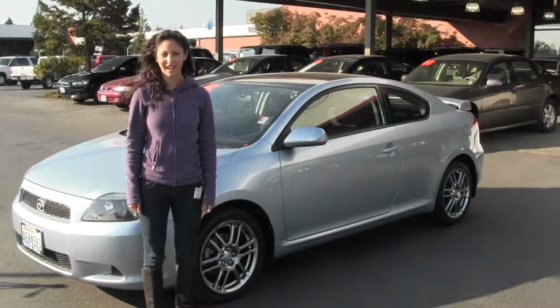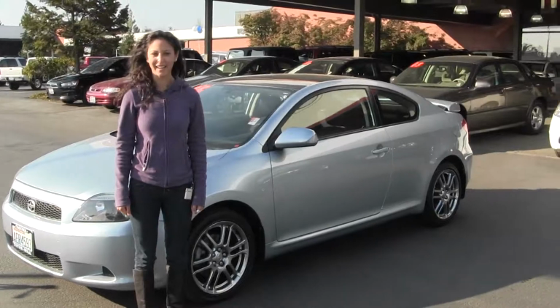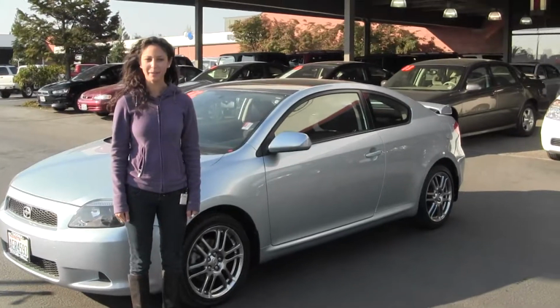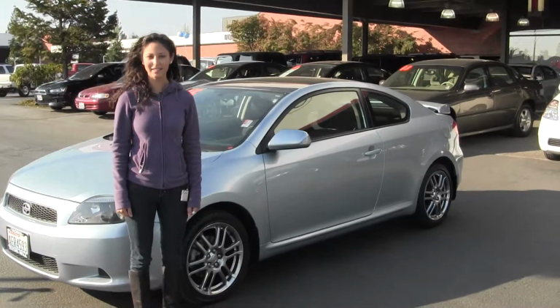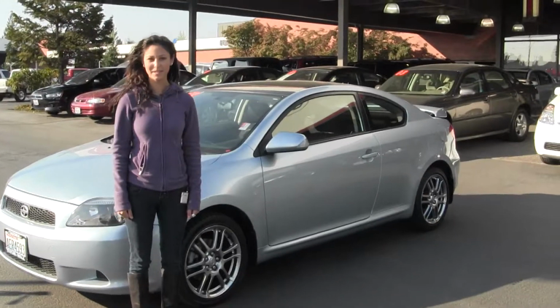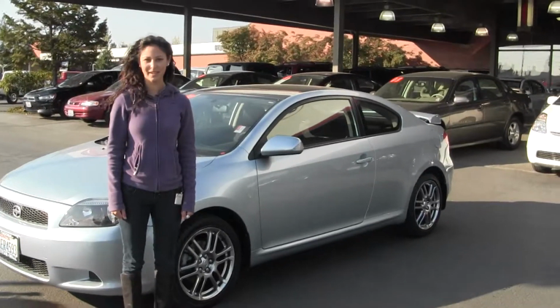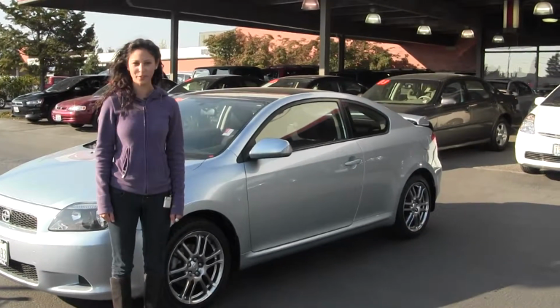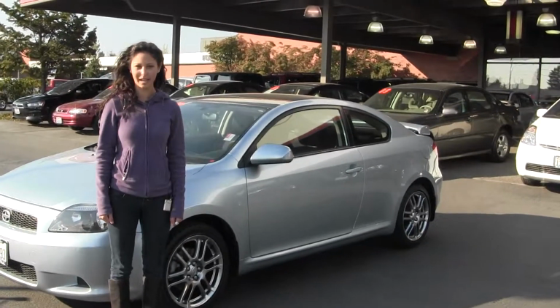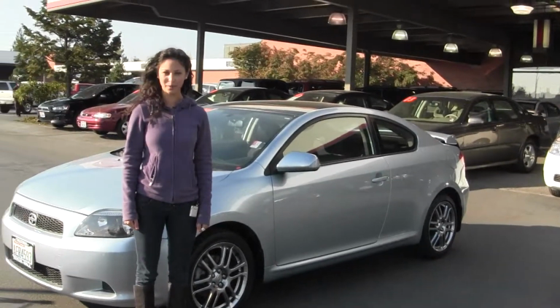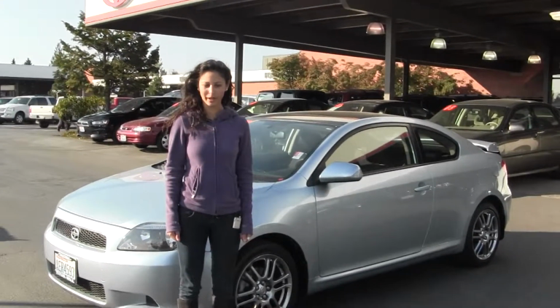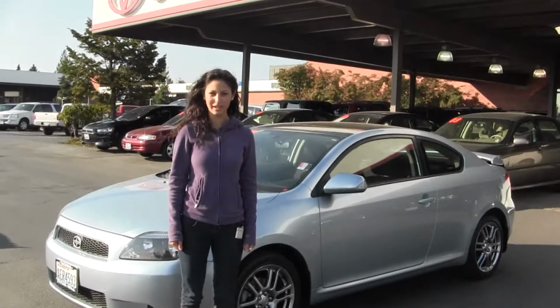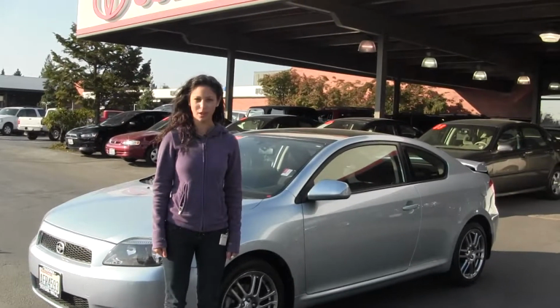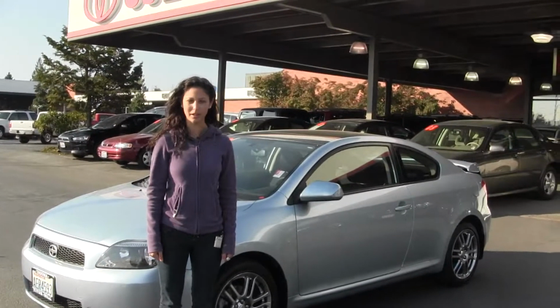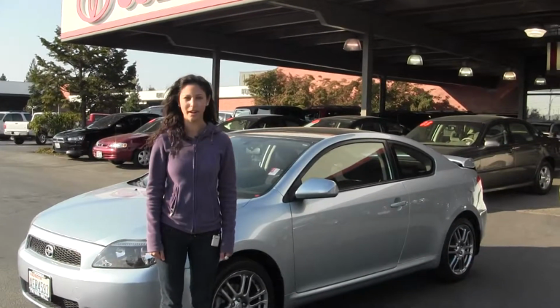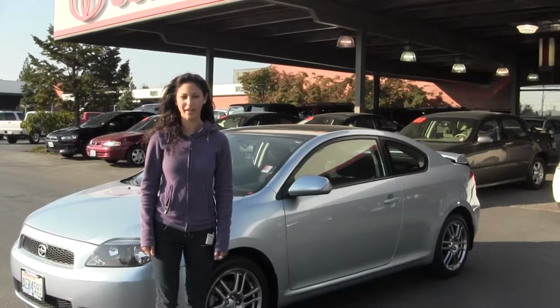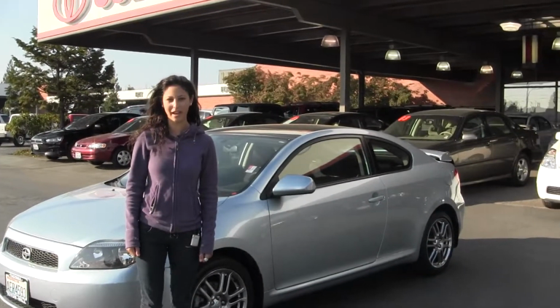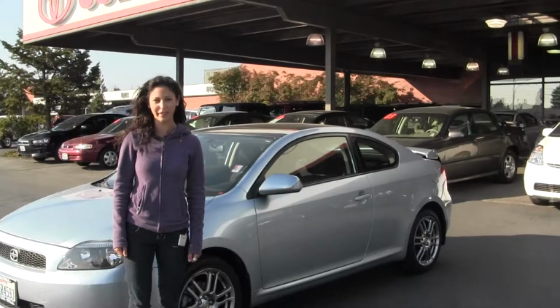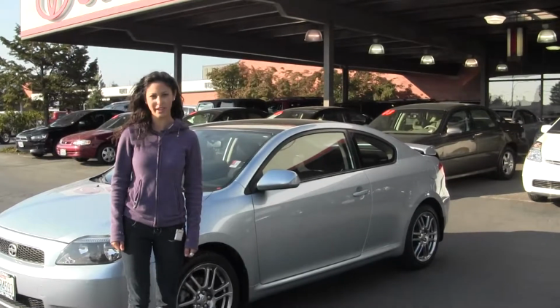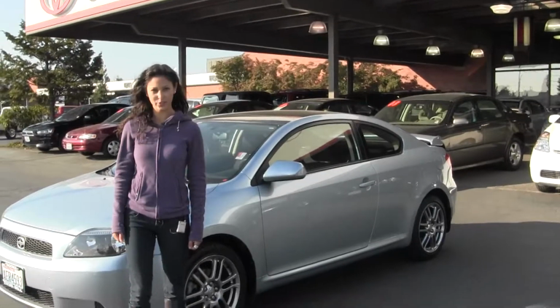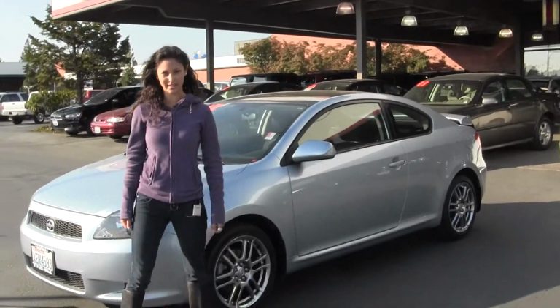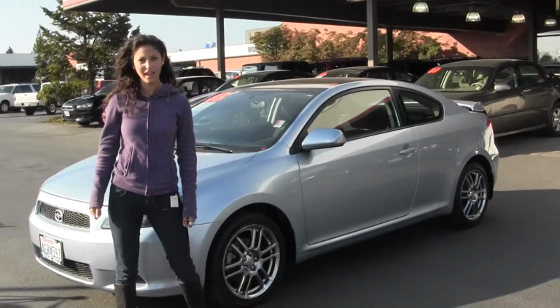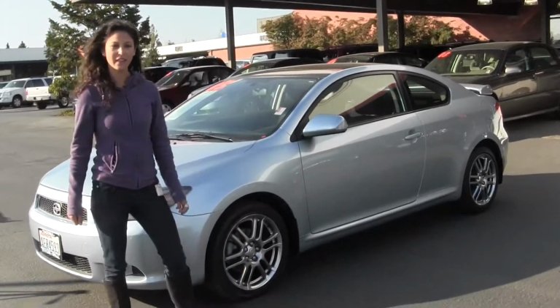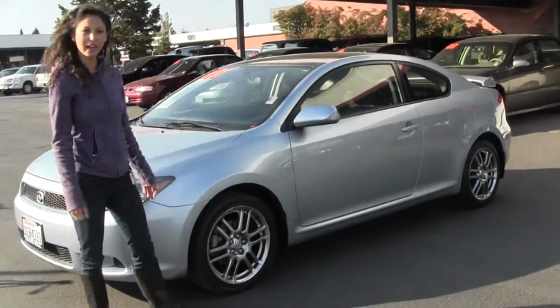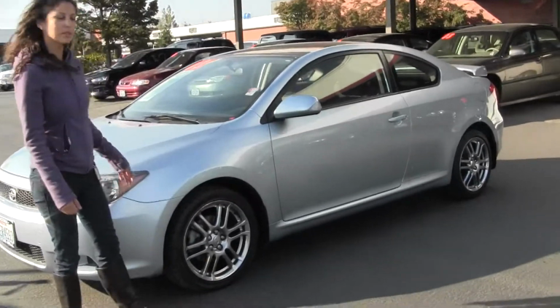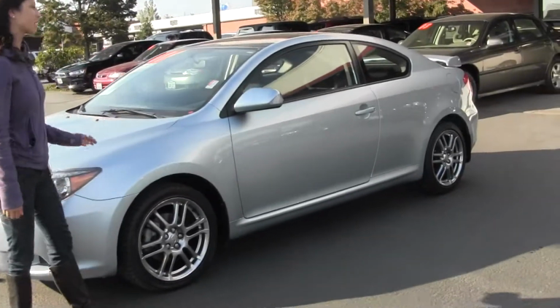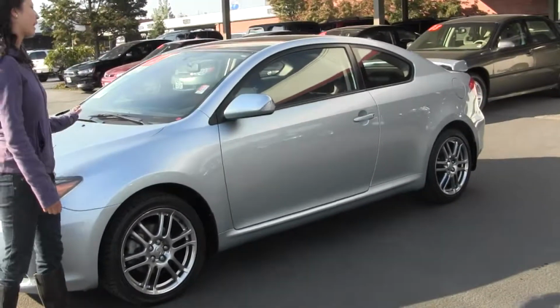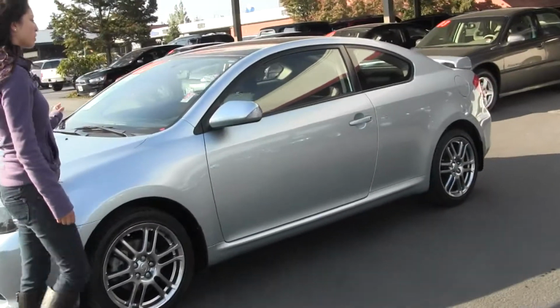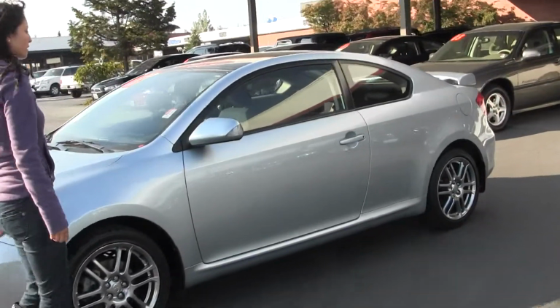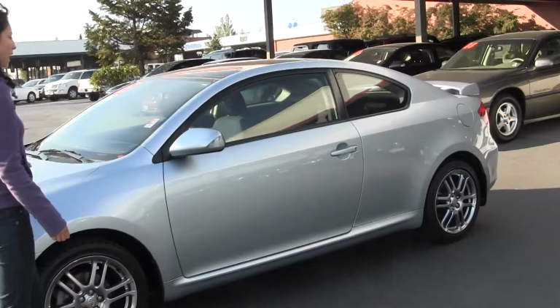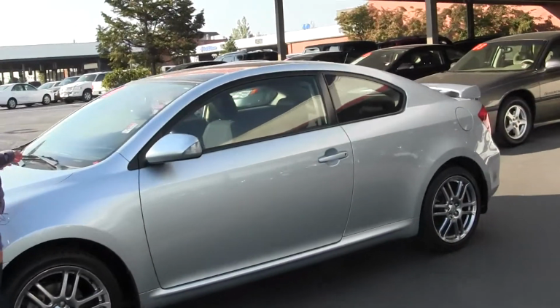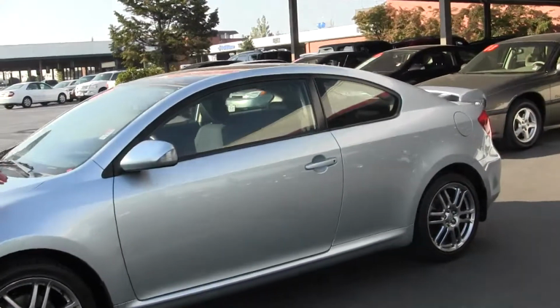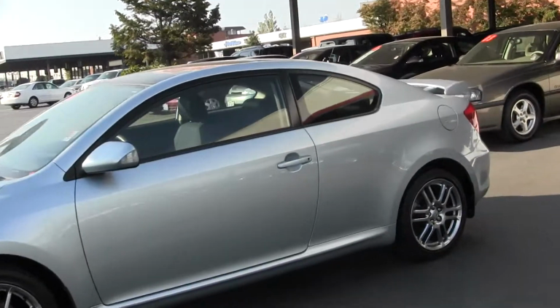Hi, I'm Miranda coming to you today from Titusville Toyota in Tacoma, right off I-5 and the 38th Street exit. Right now we're taking a look at the 2005 Scion TC.